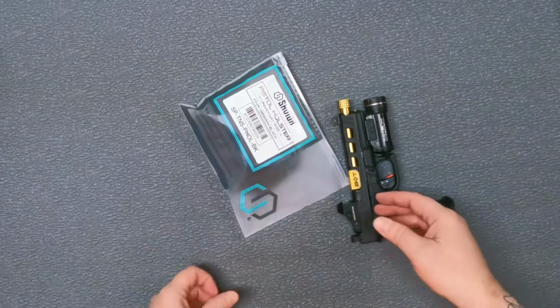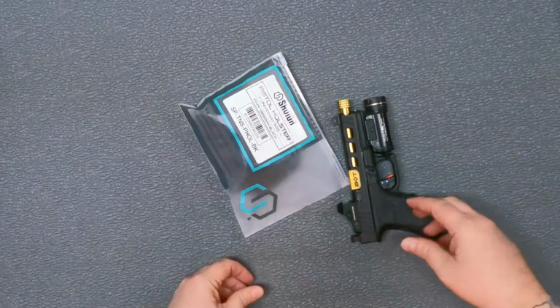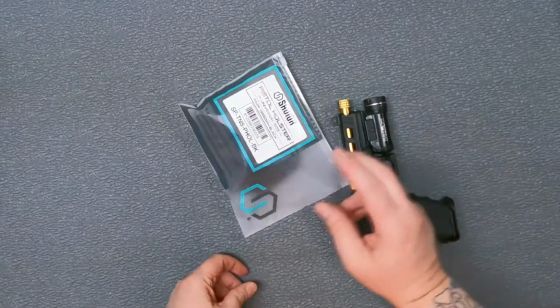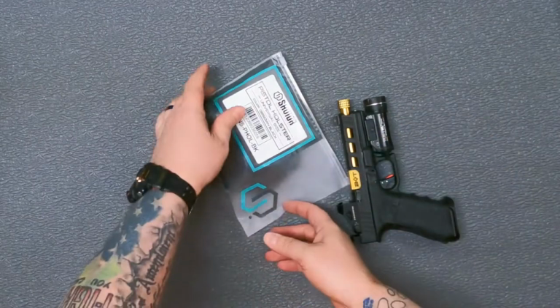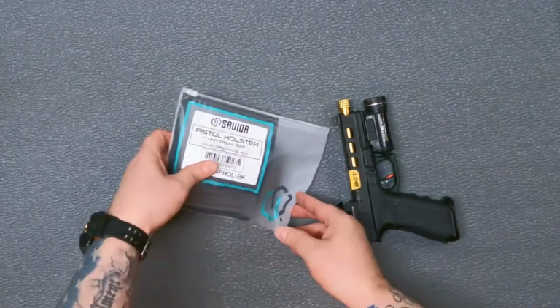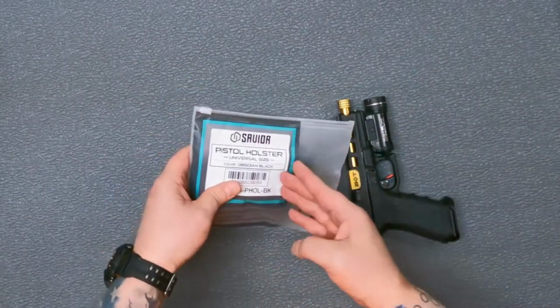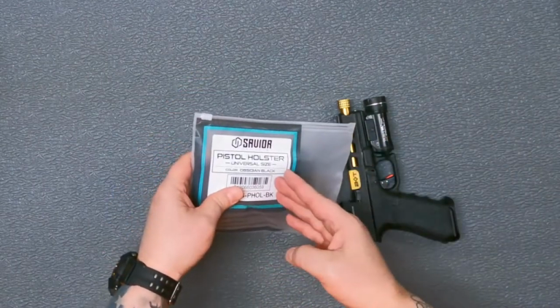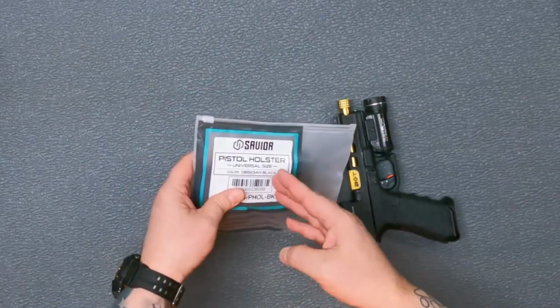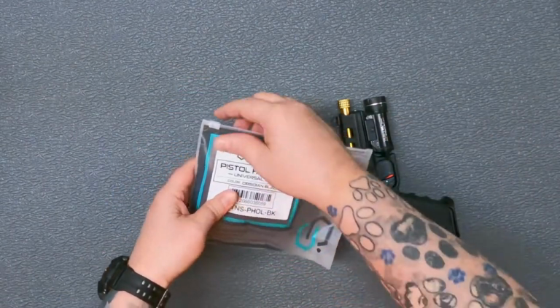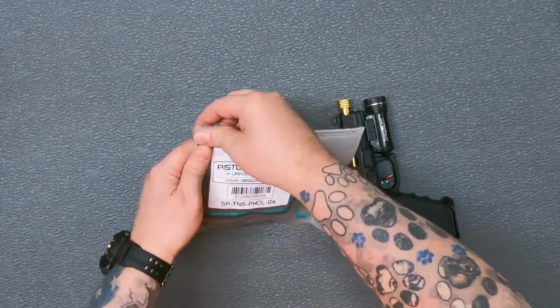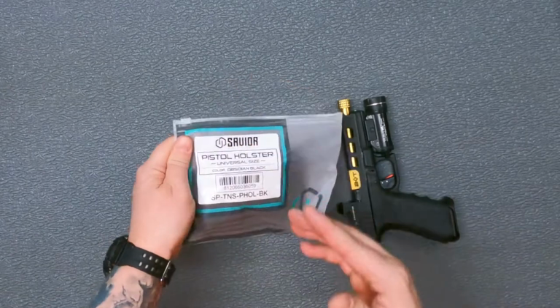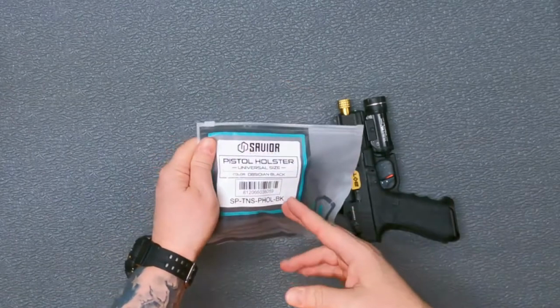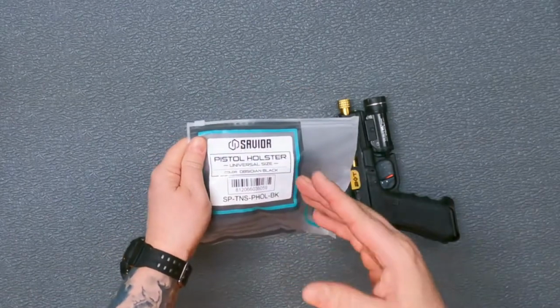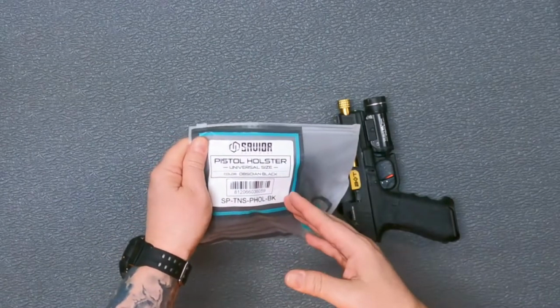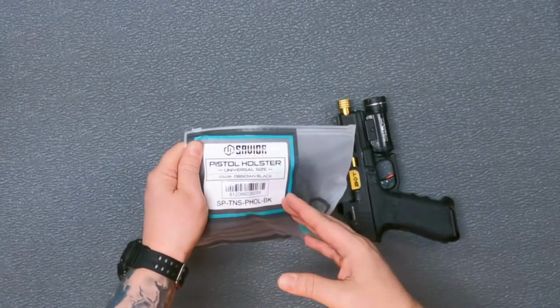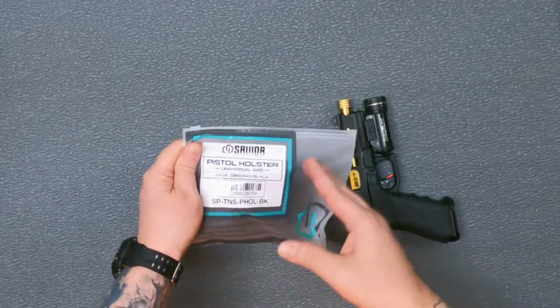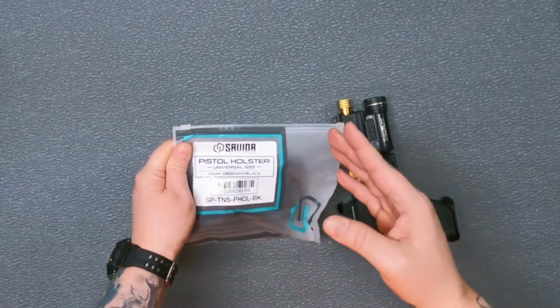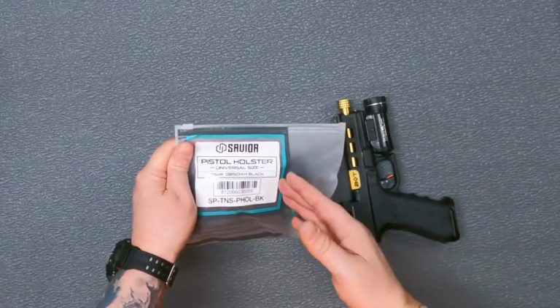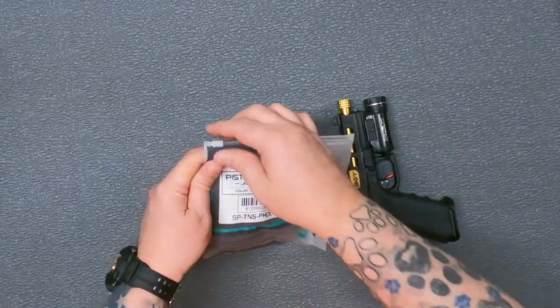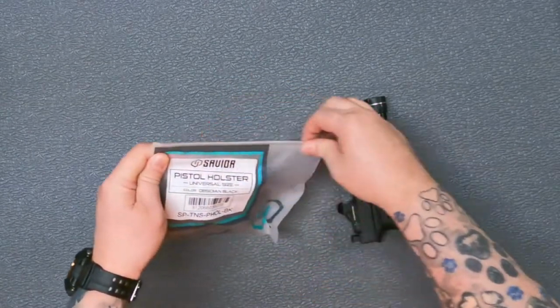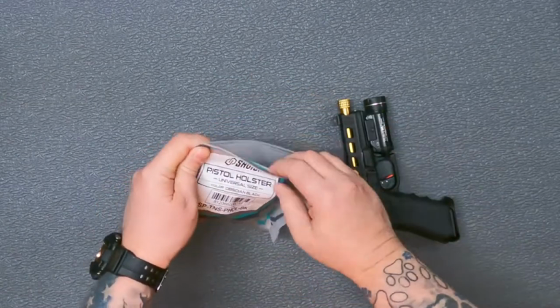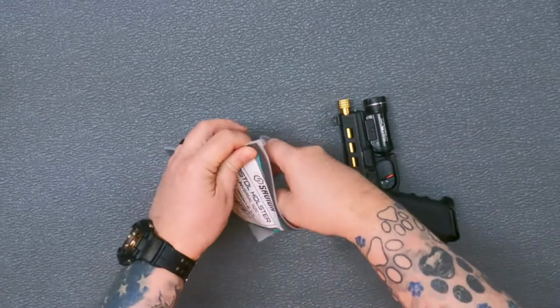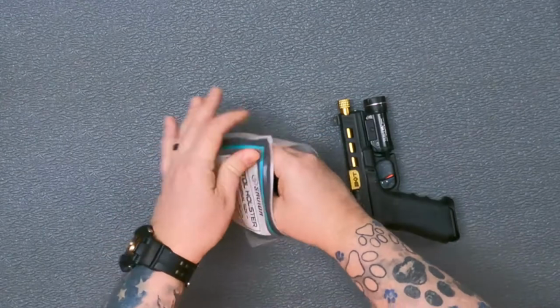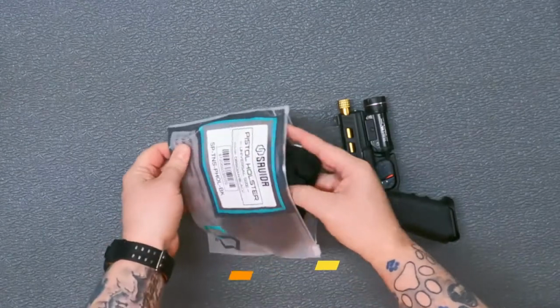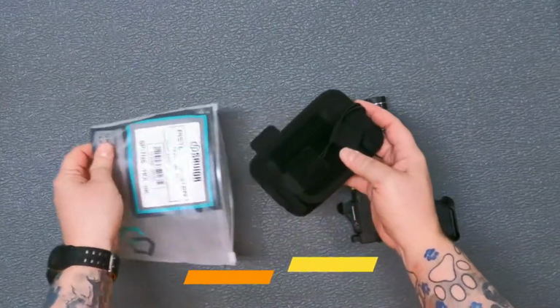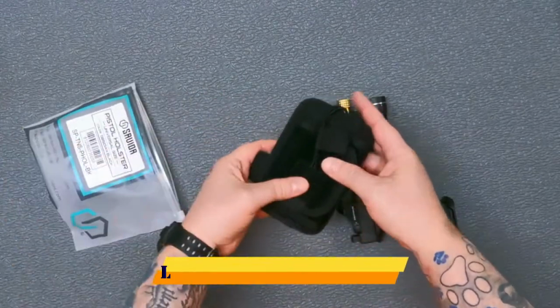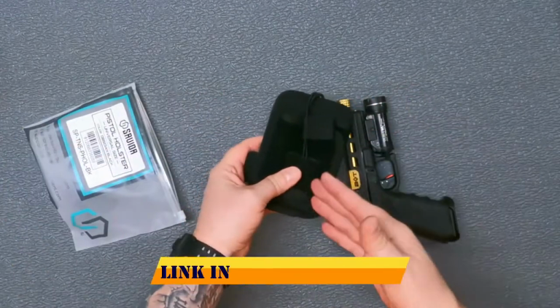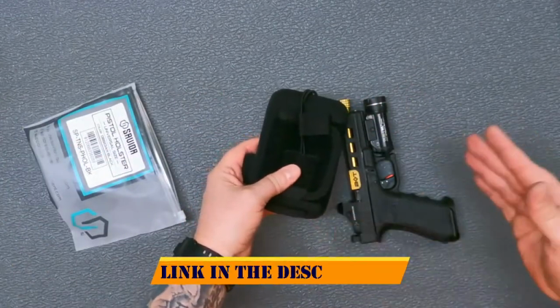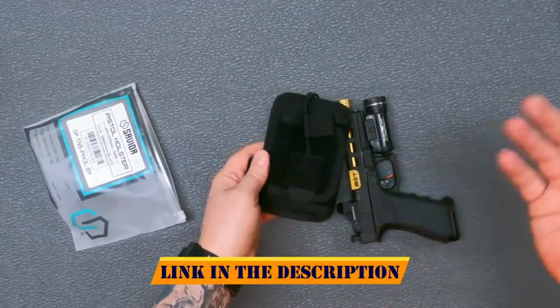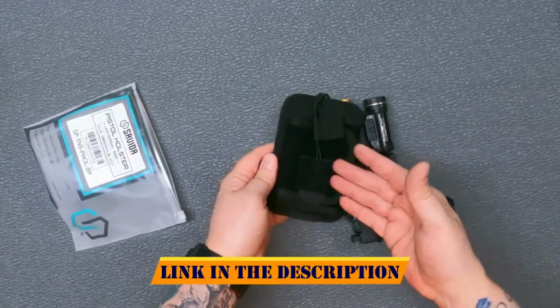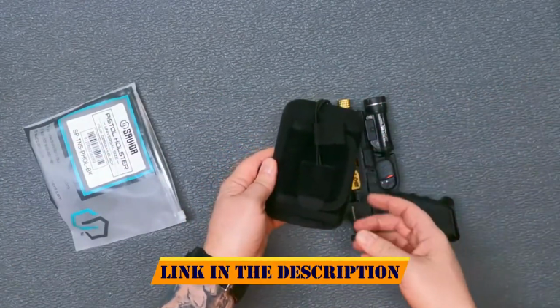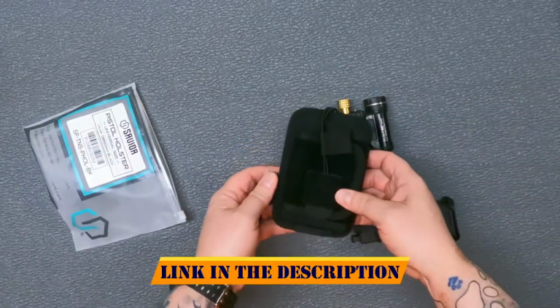Hey guys, we're here on the table with the Savior Equipment Universal Pistol Holster. It only comes in black, so if you've got some of their other bags that are a different color, you're not going to be able to color match your pistol holster to the bag. You're only going to be able to get black.